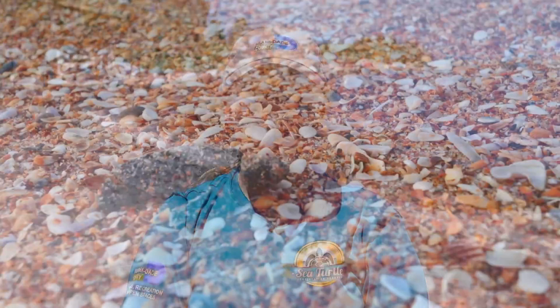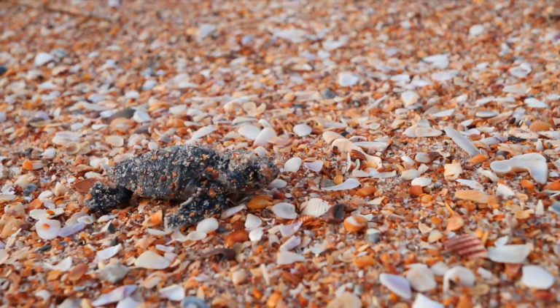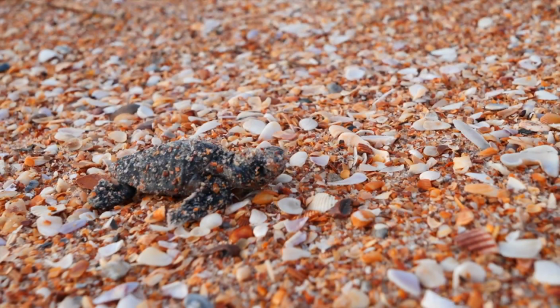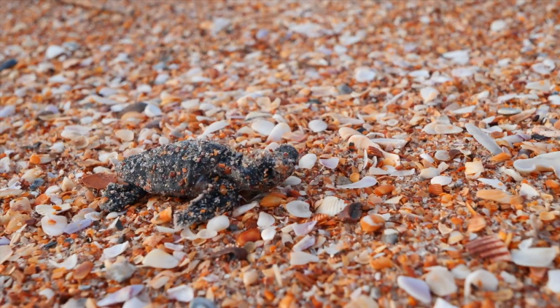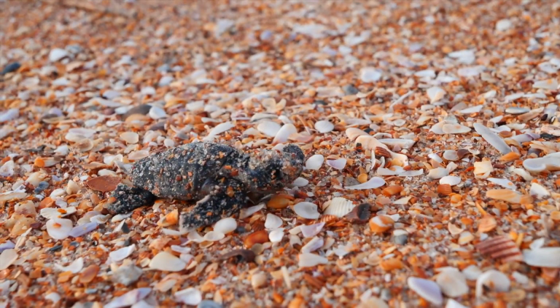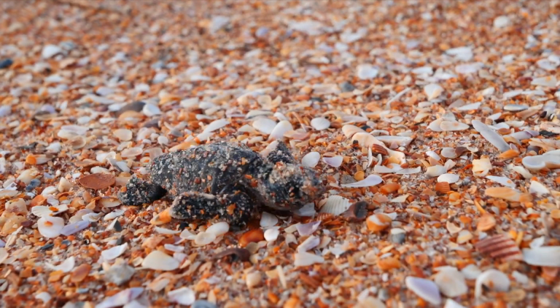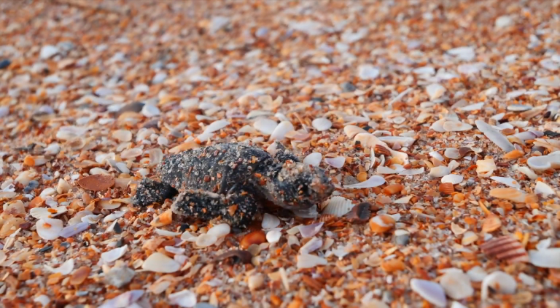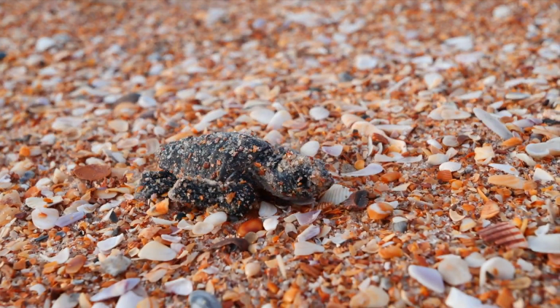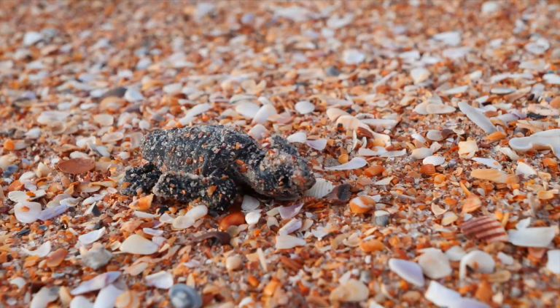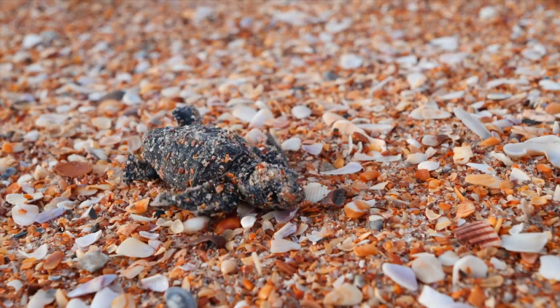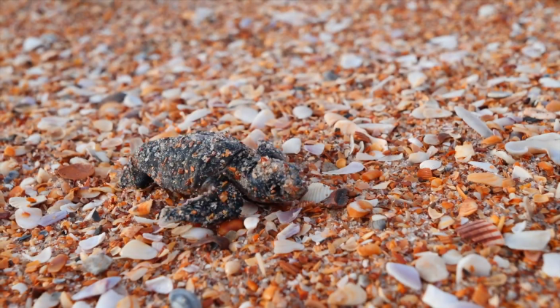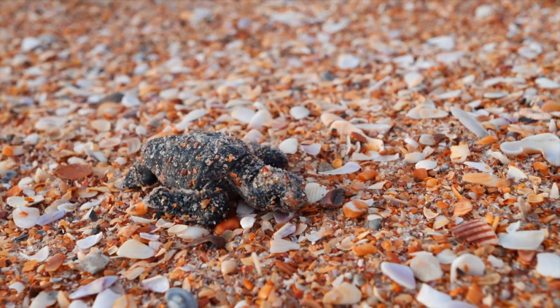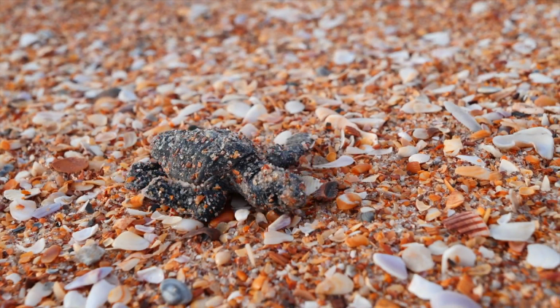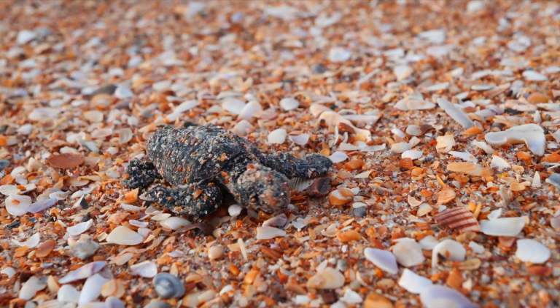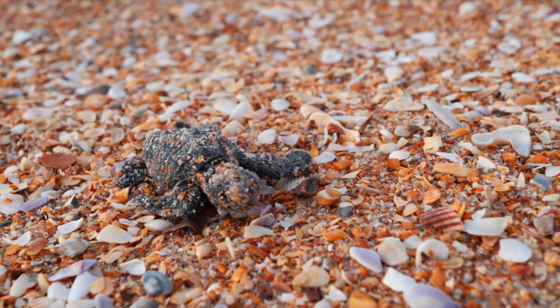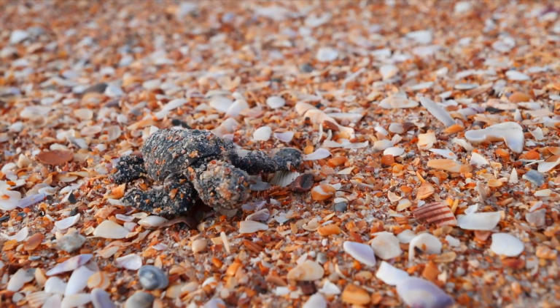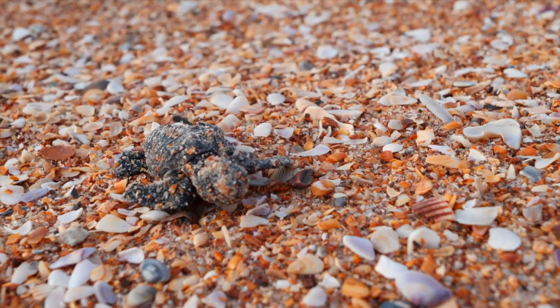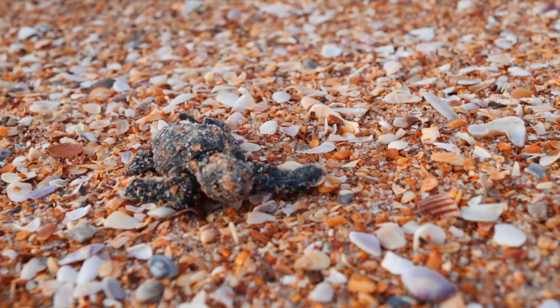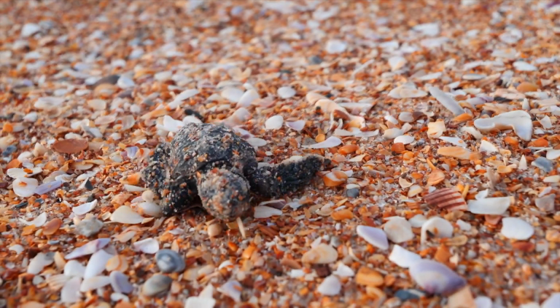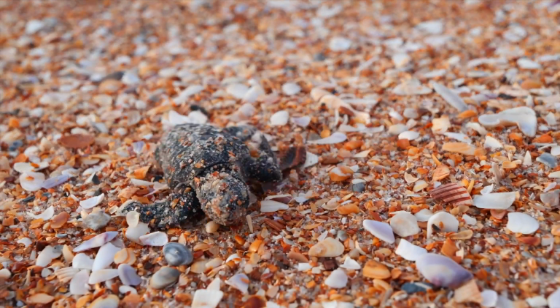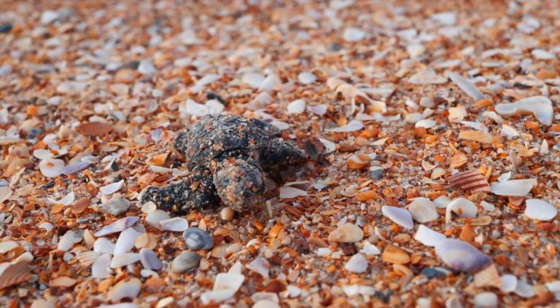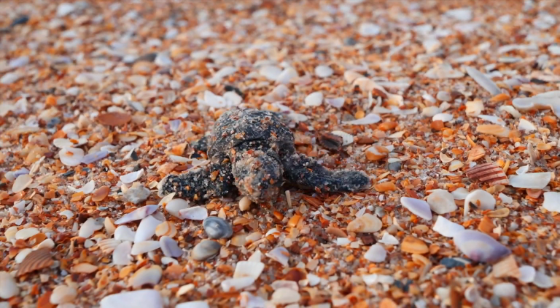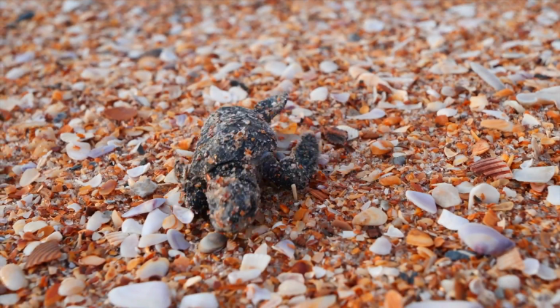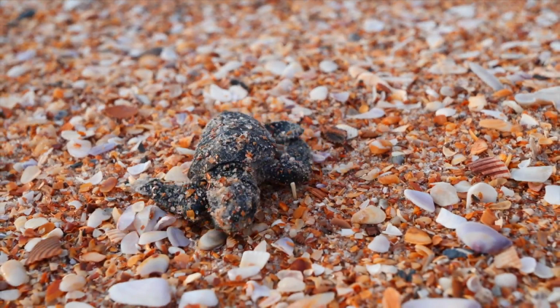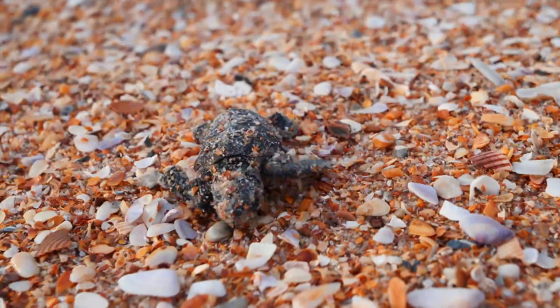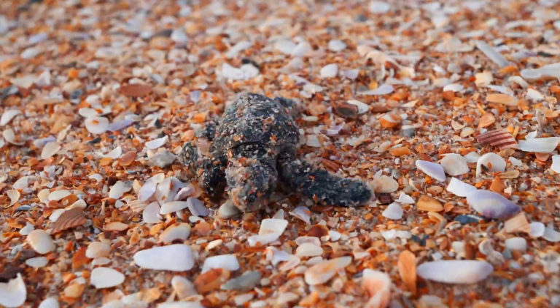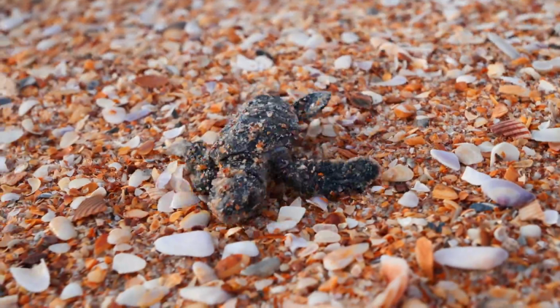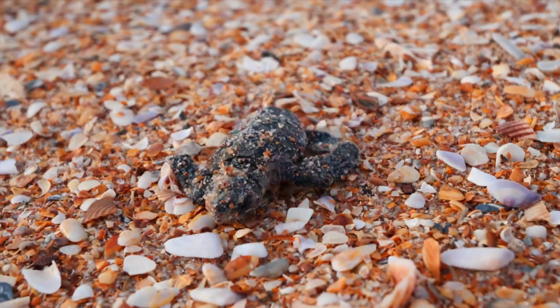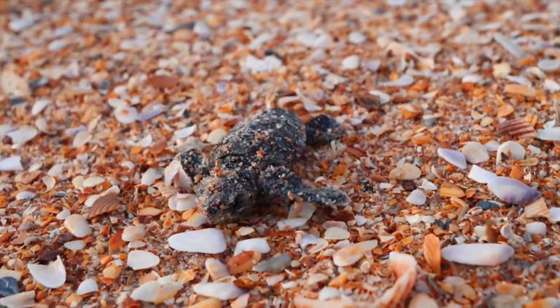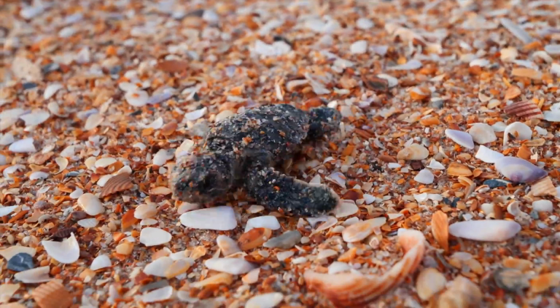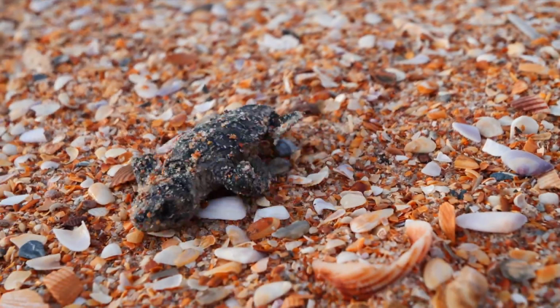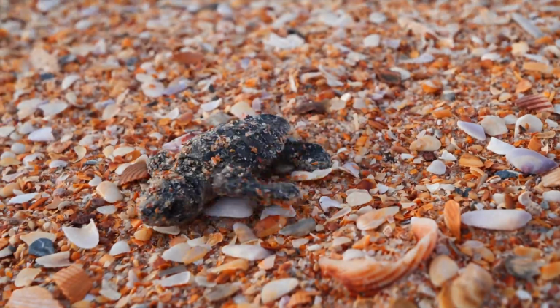Once they reach the surface, you may find them just taking a breather at the top, because that's a lot of work for them — they might catch their breath before they make their way to the ocean.